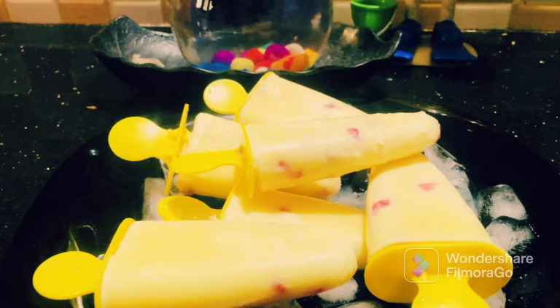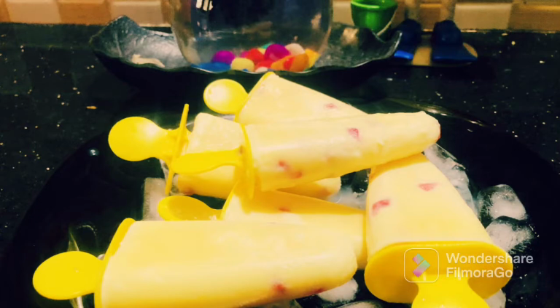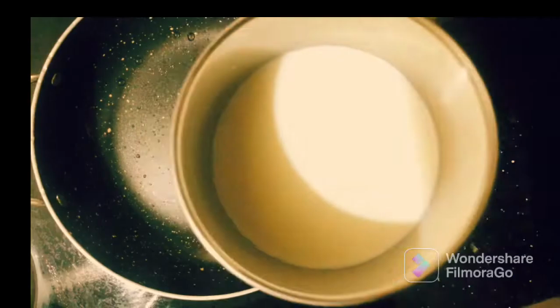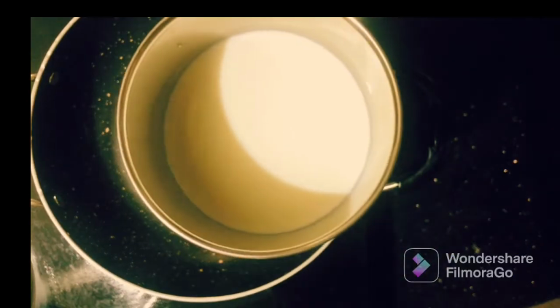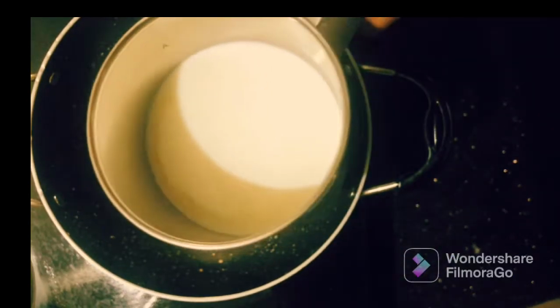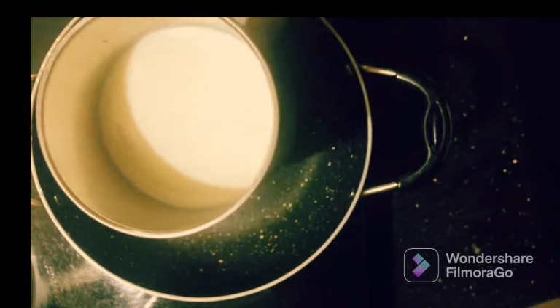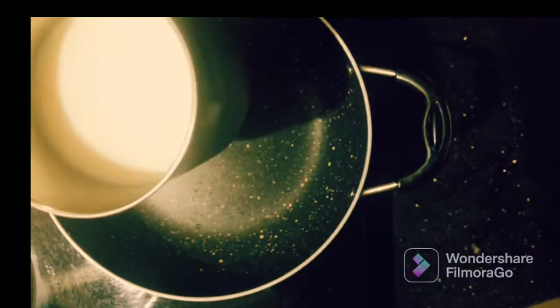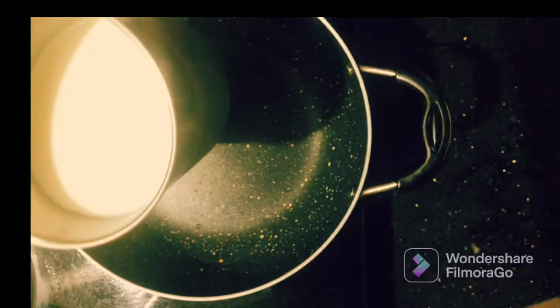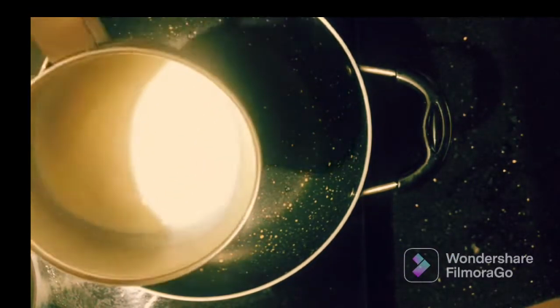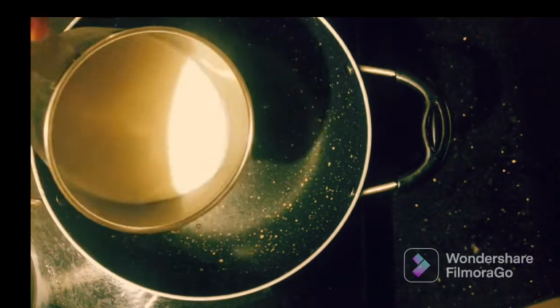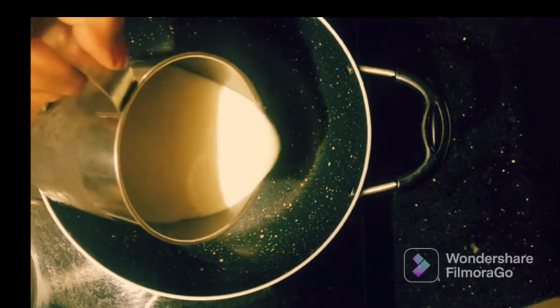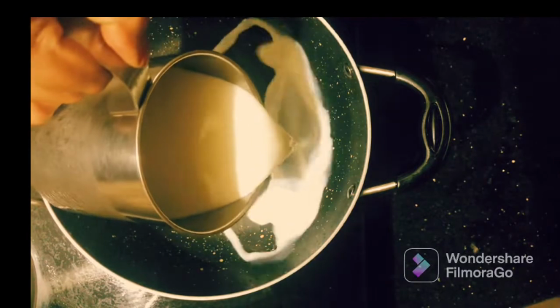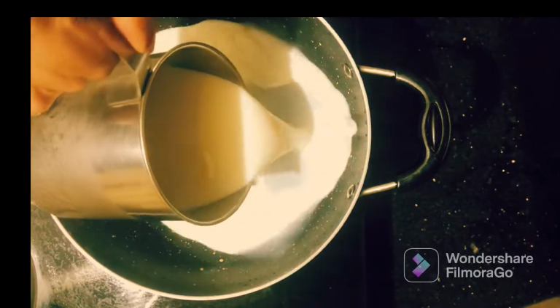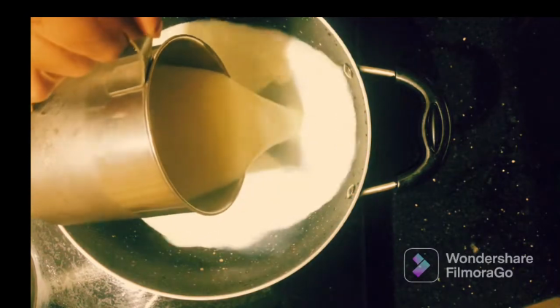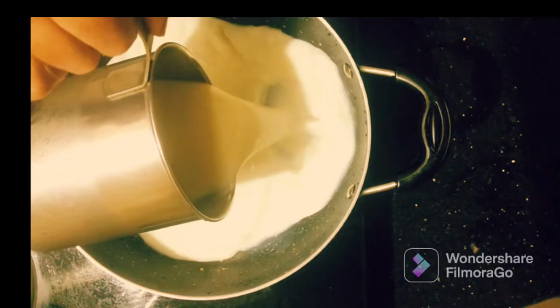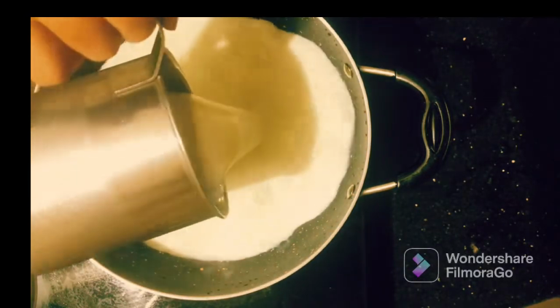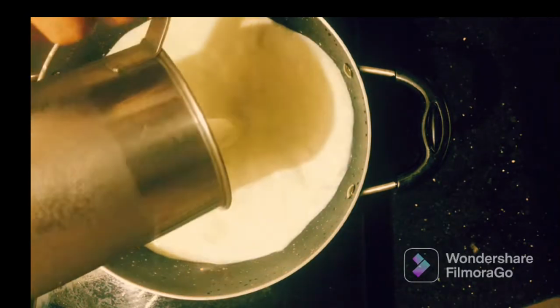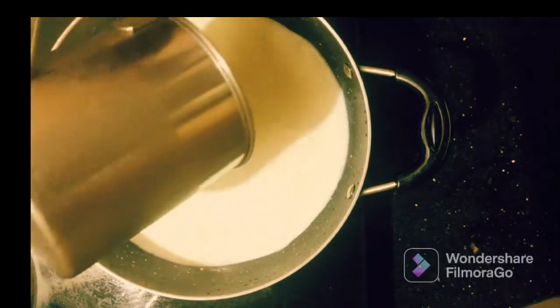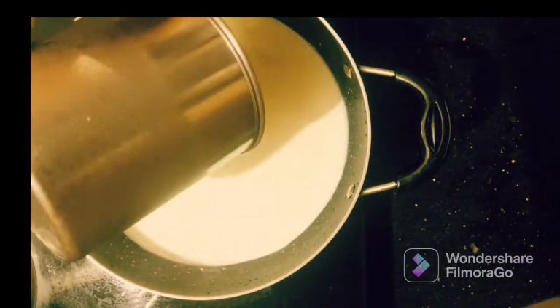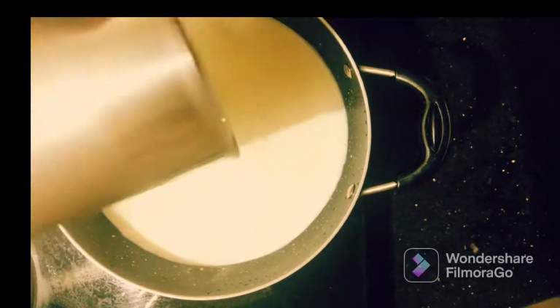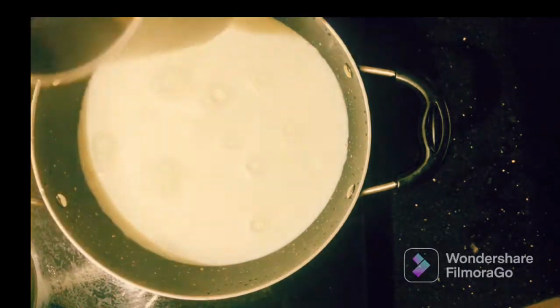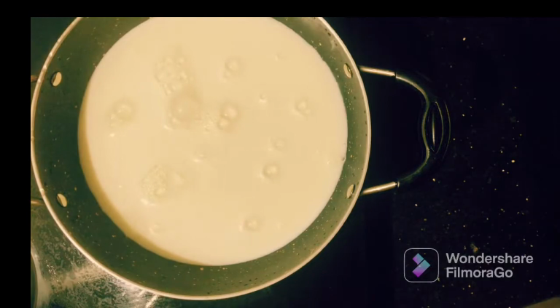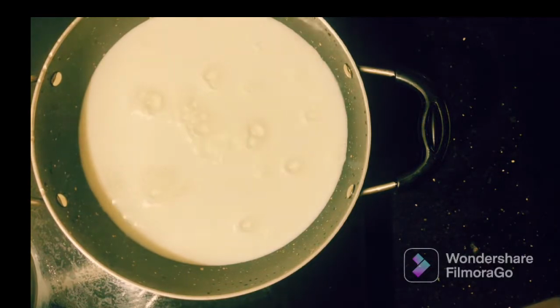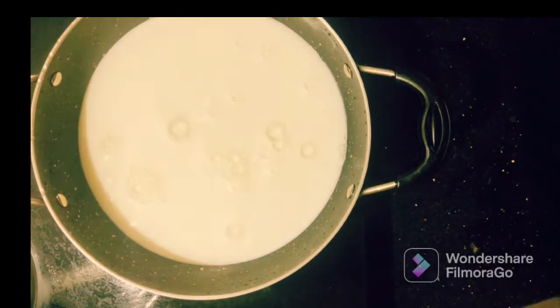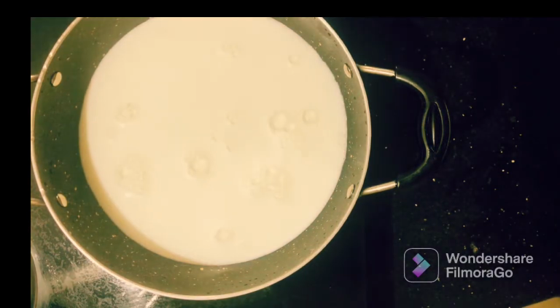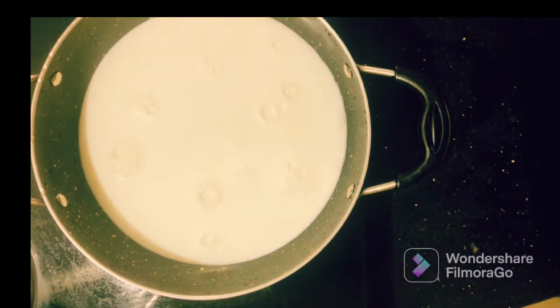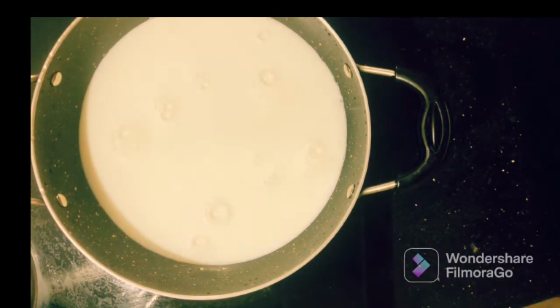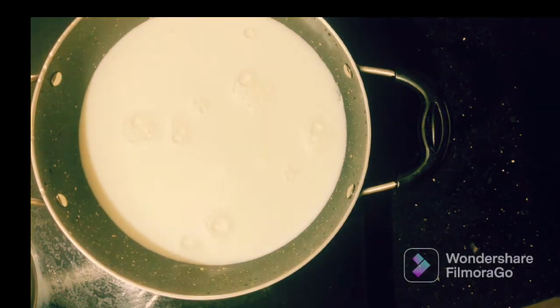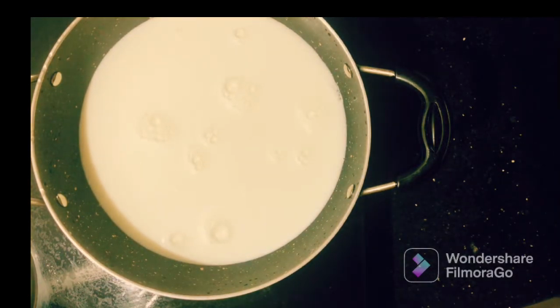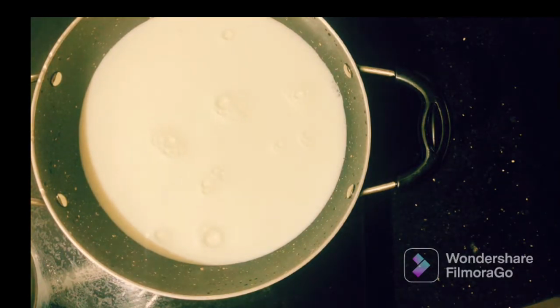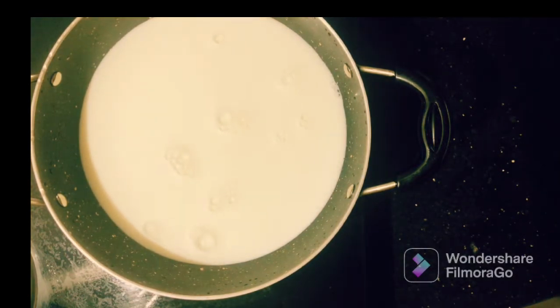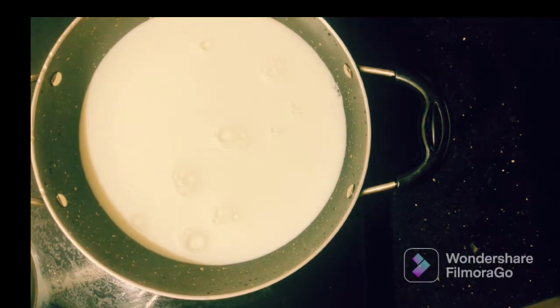I am going to put a pan on the stove. I put 2 cups of milk in it. Put a measurement cup in the glass and pour it into the pan.